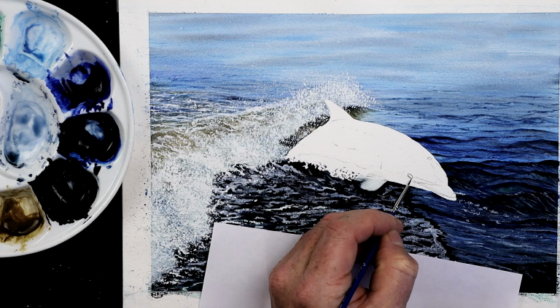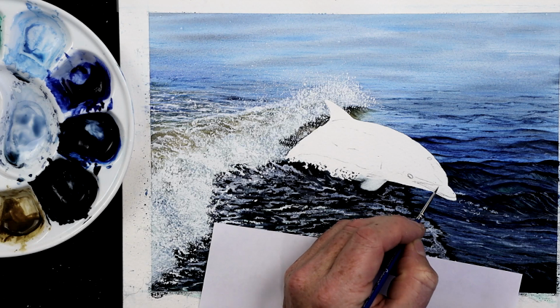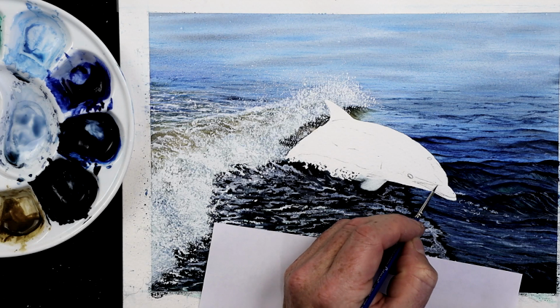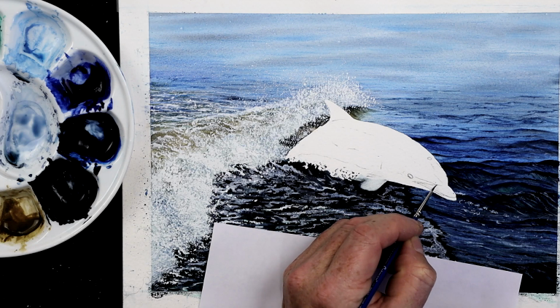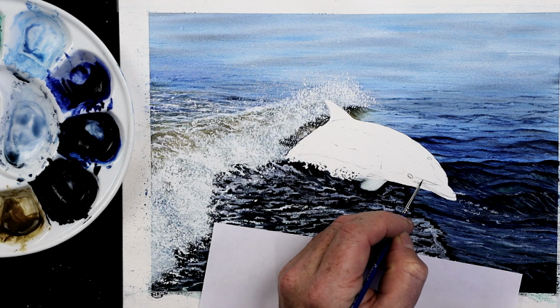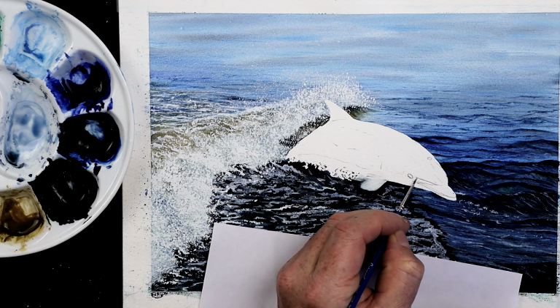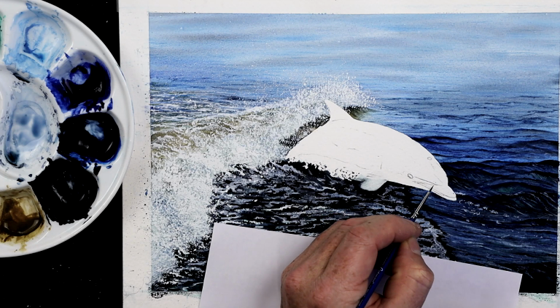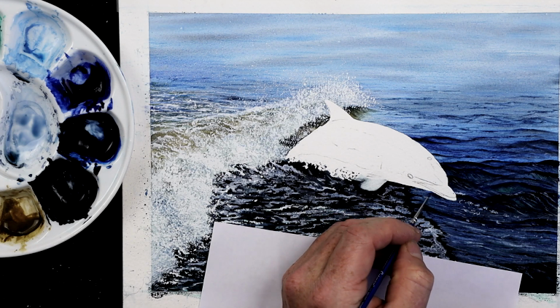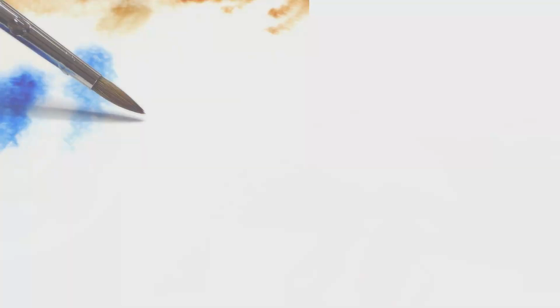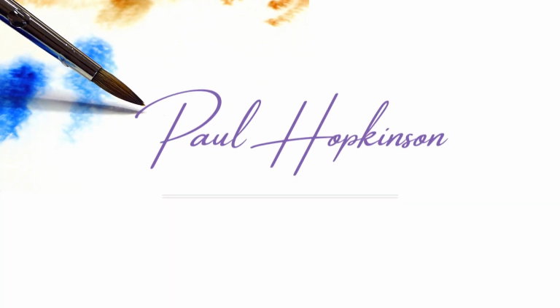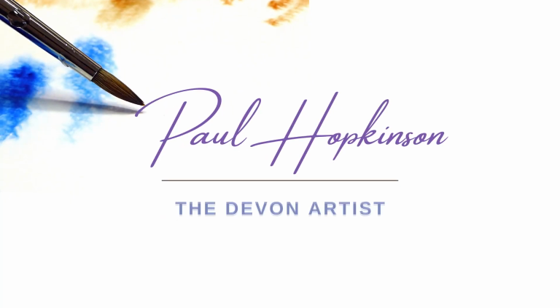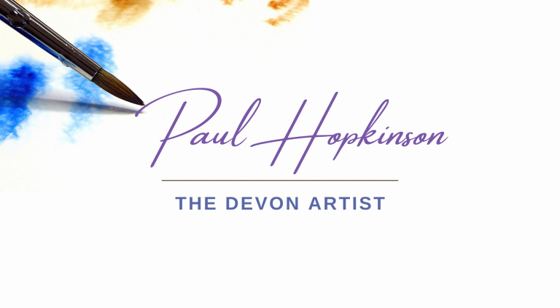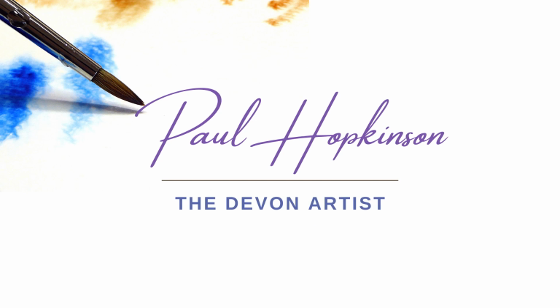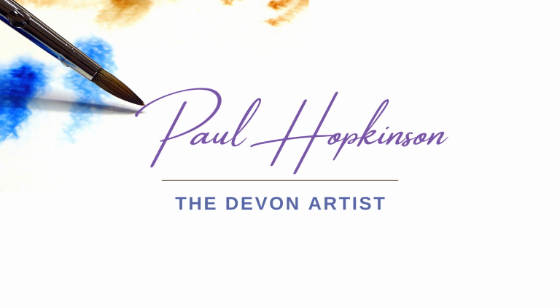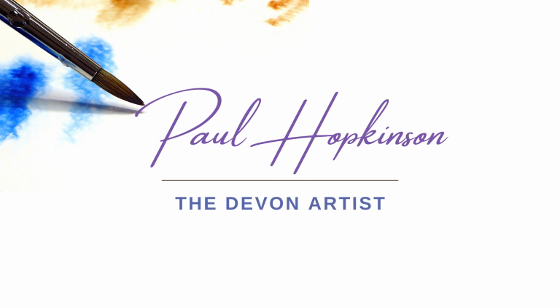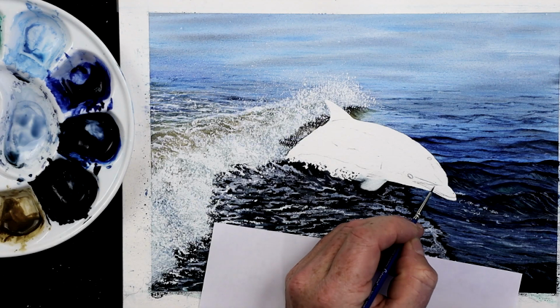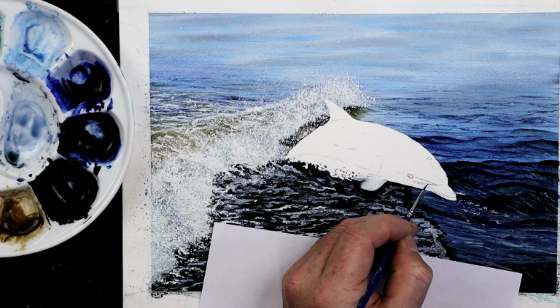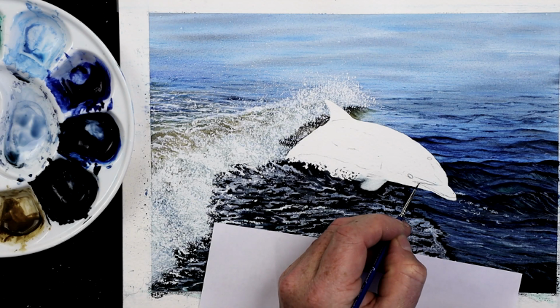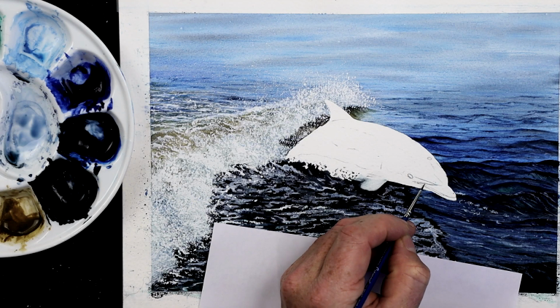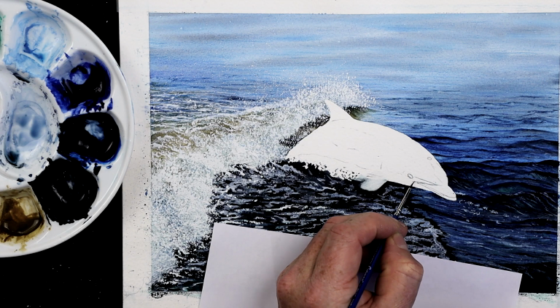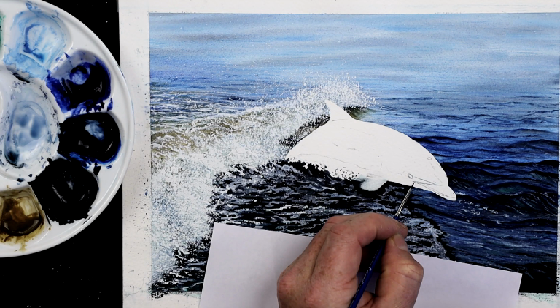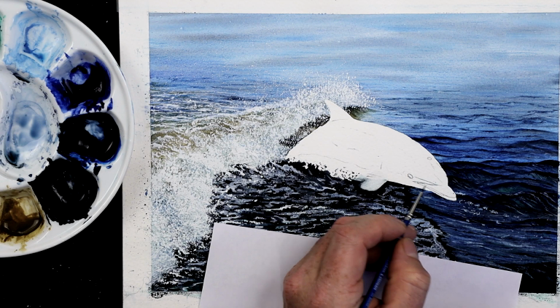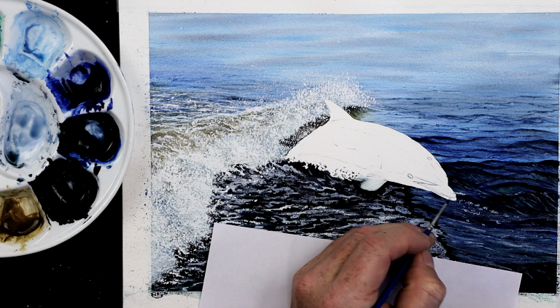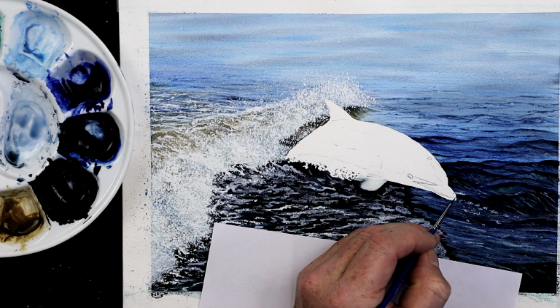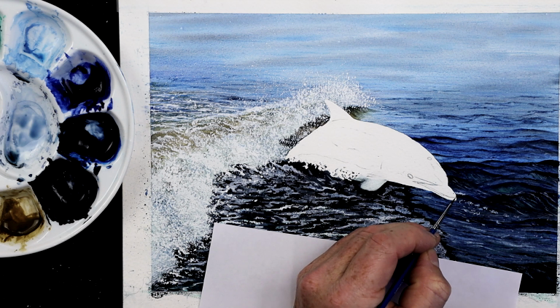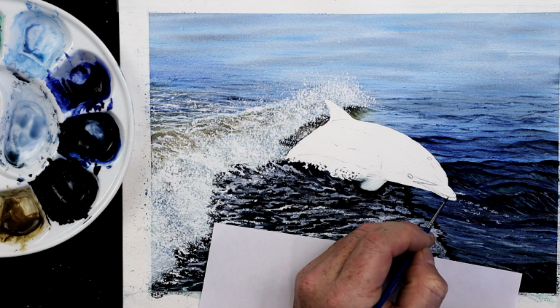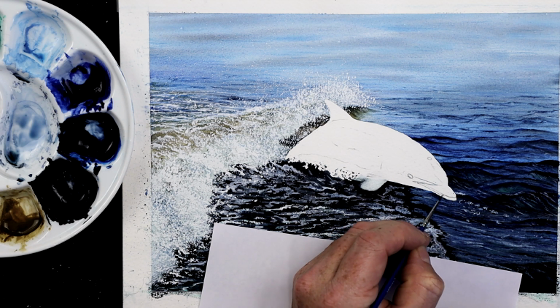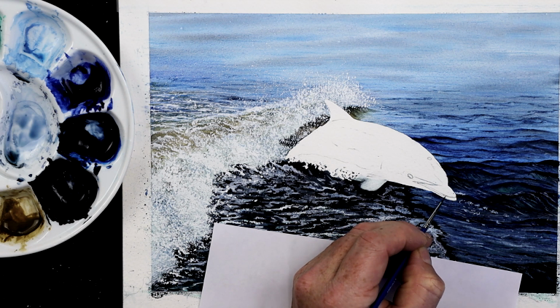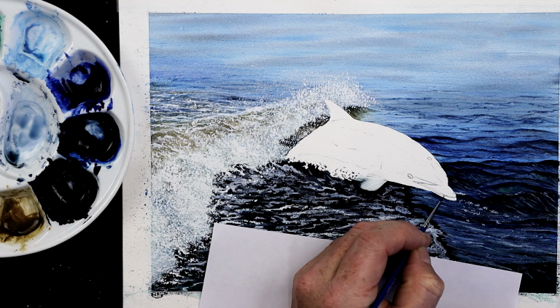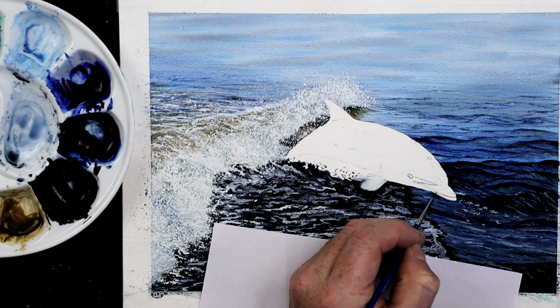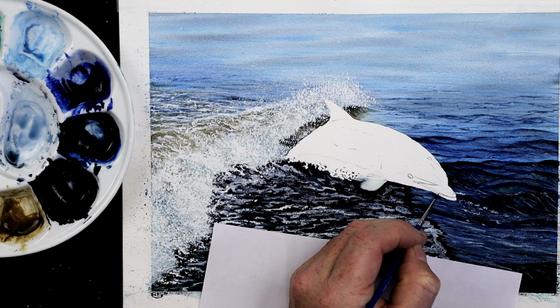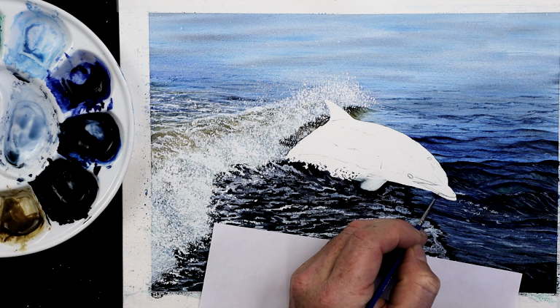In this video I talk about how to mix light grey paint. I've been working on this painting and I've got to the point where I need to paint the dolphin, and for that I need to mix light grey paint.